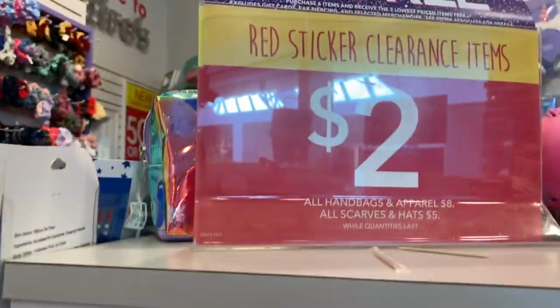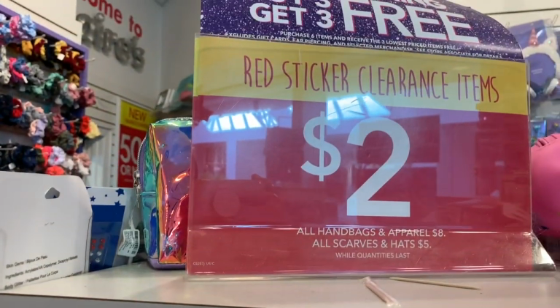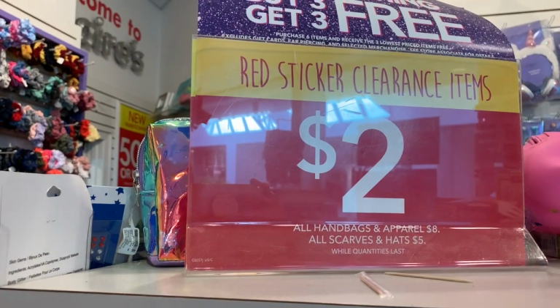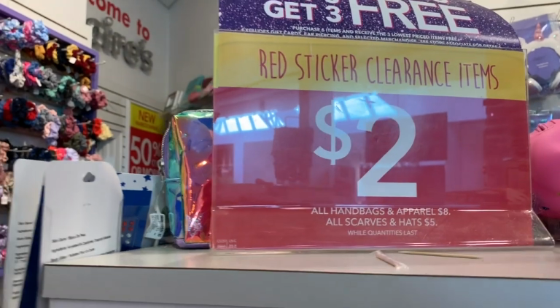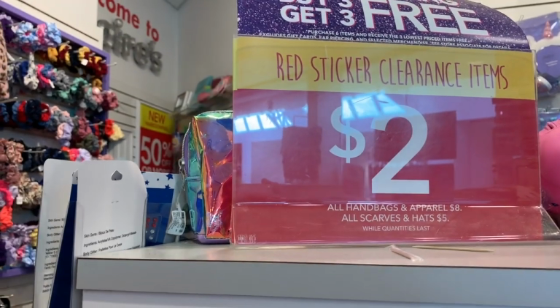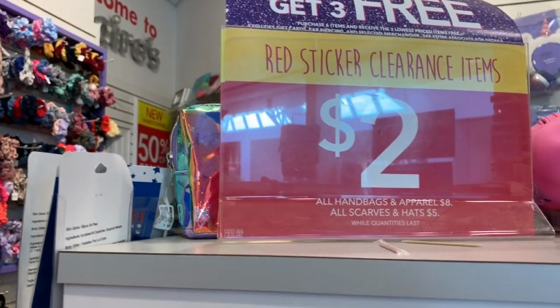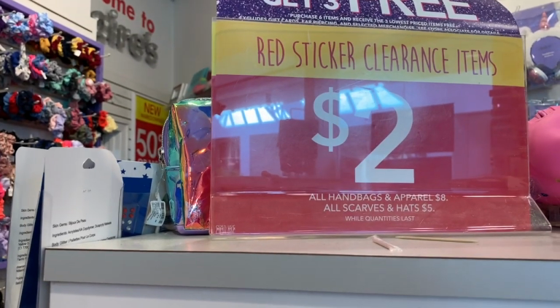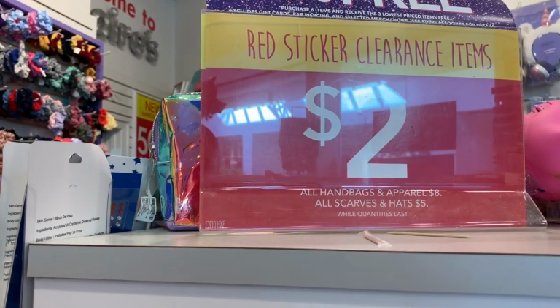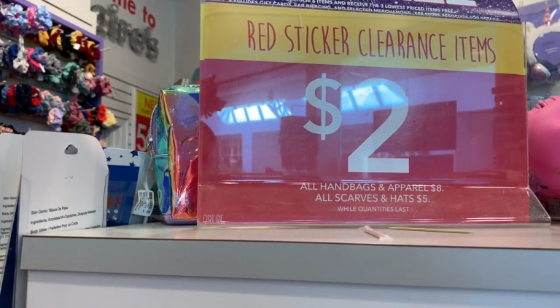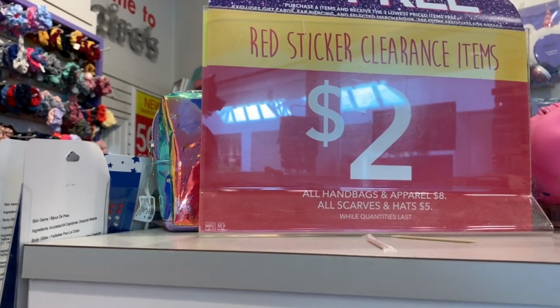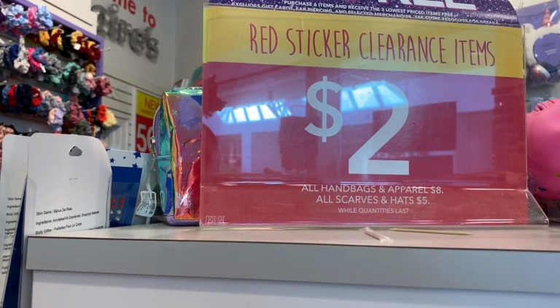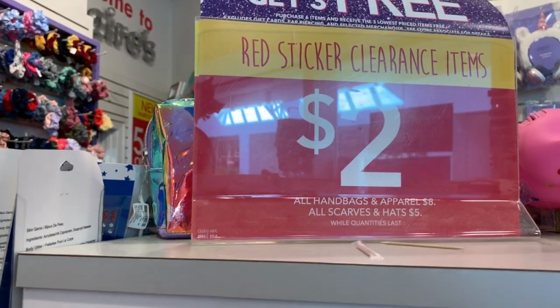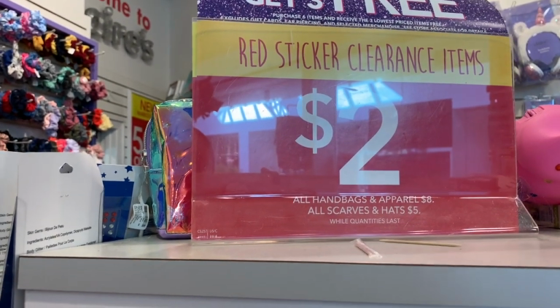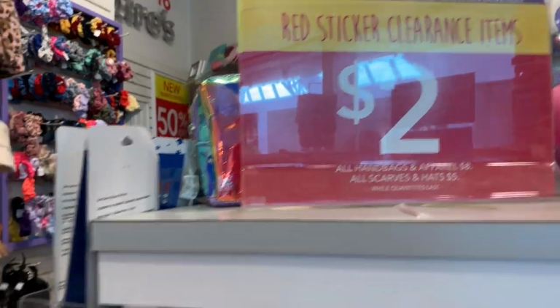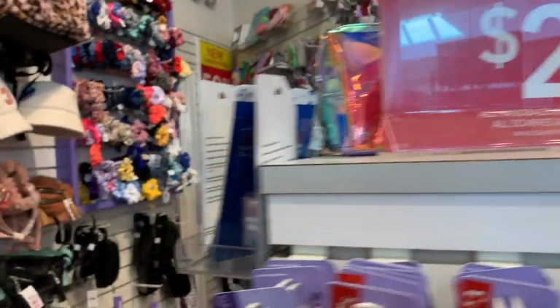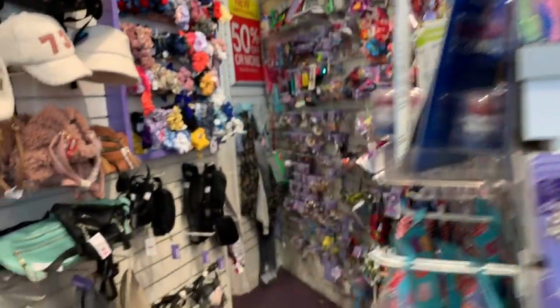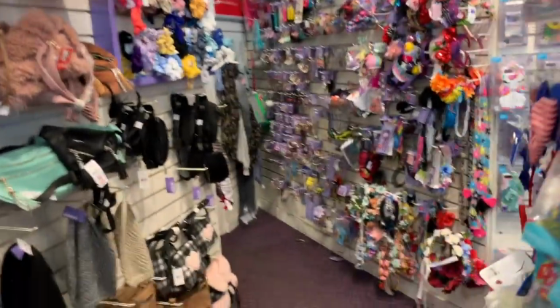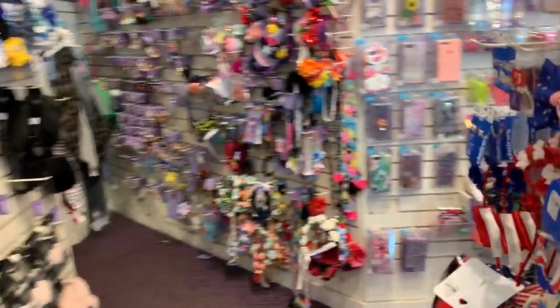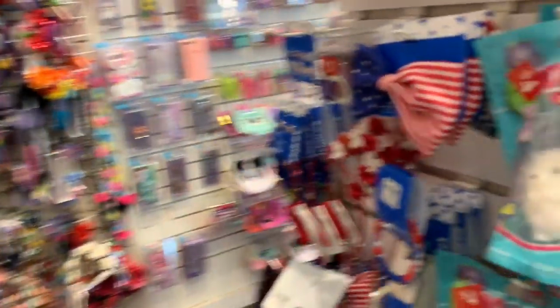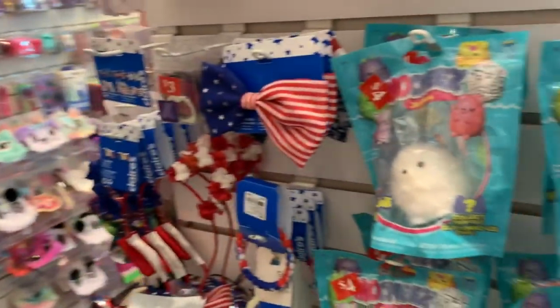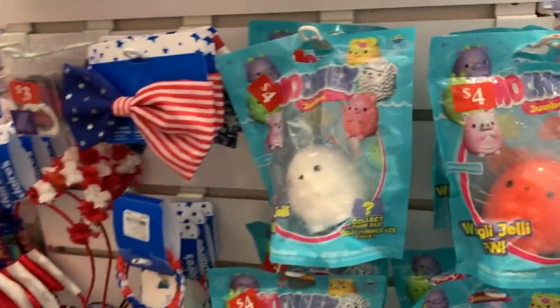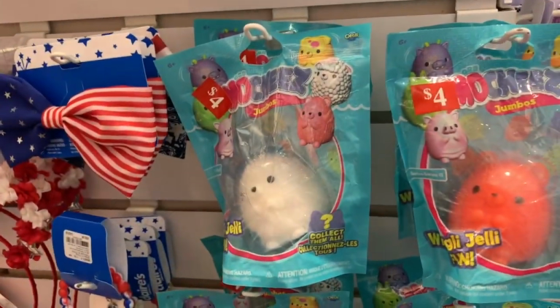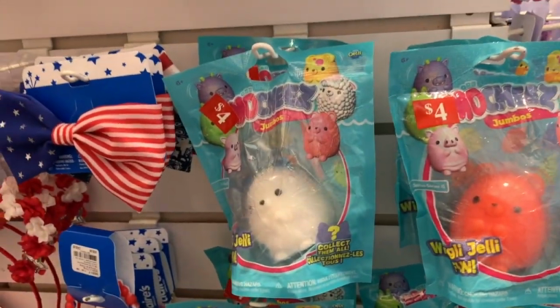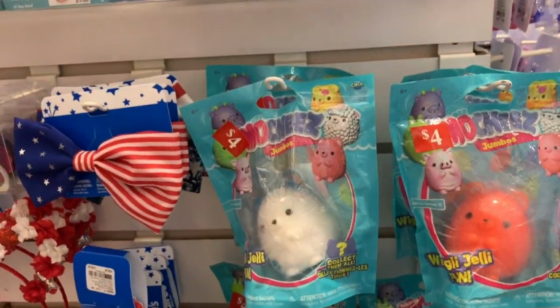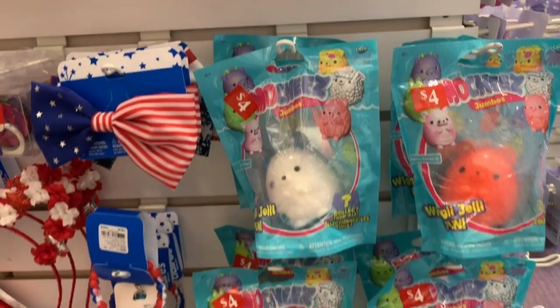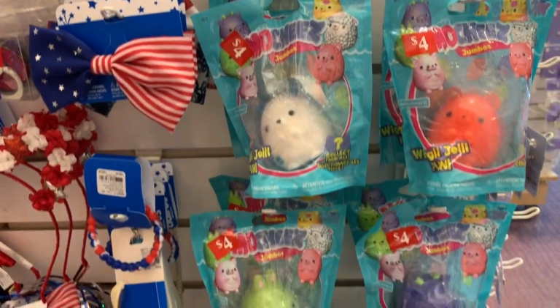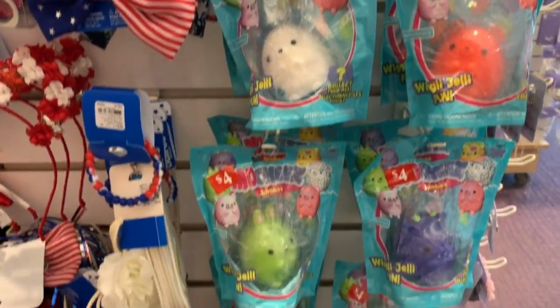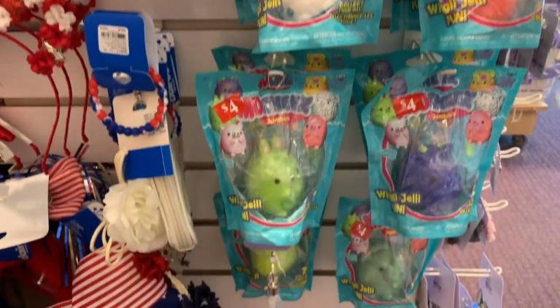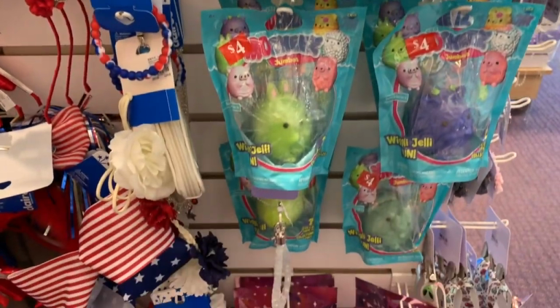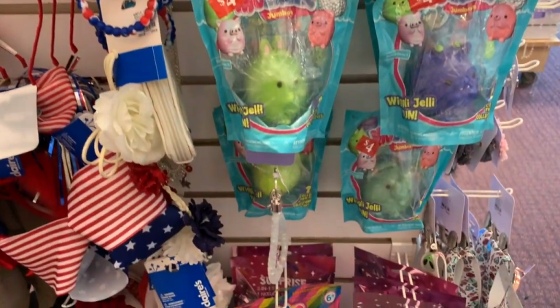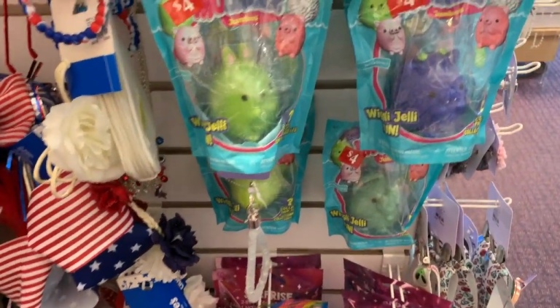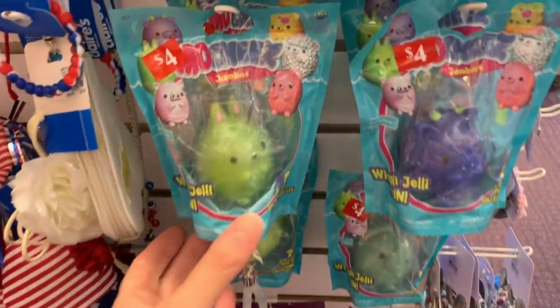Two dollars, except for handbags, clothes, scarves, and hats. Even the squishies over here are just two dollars each.